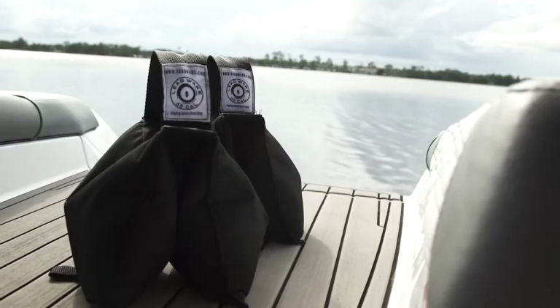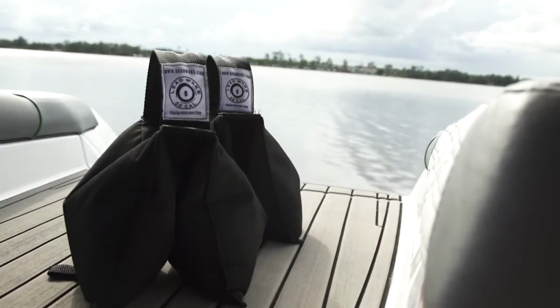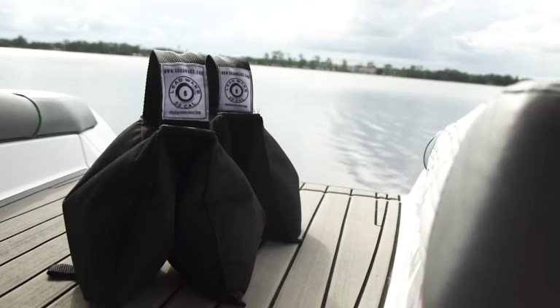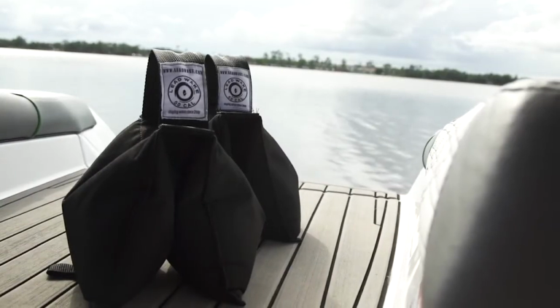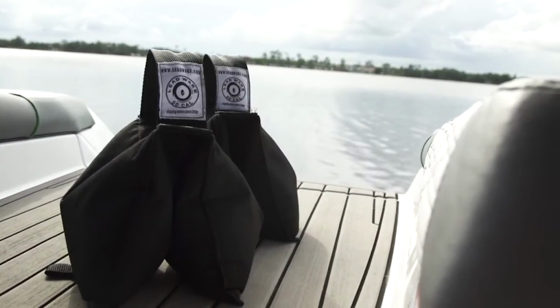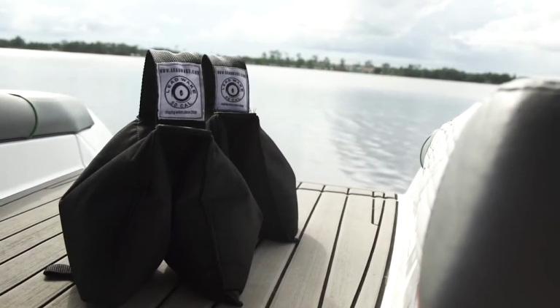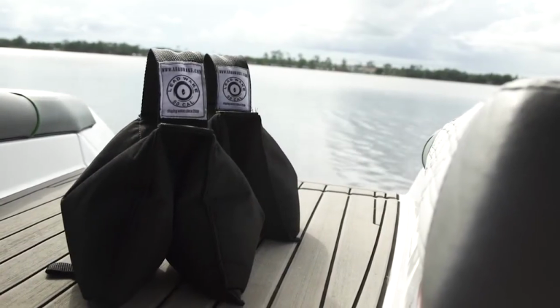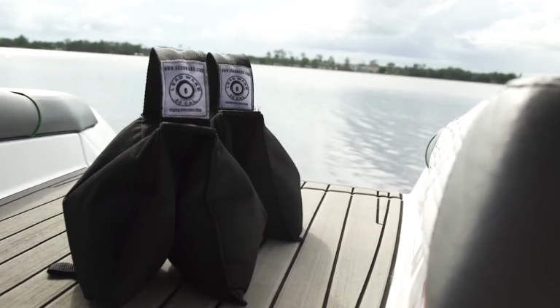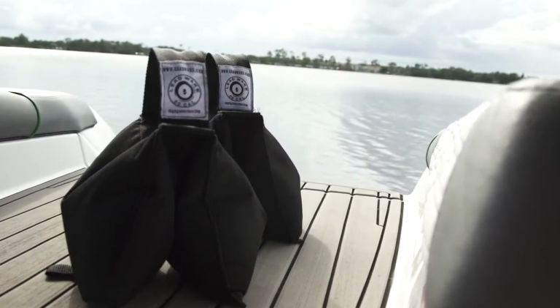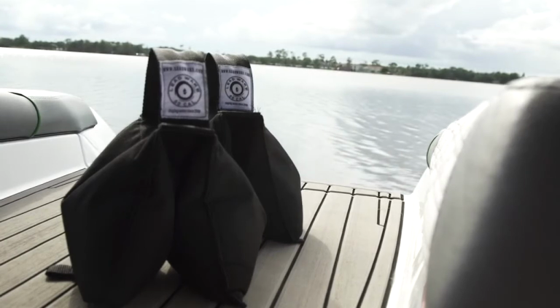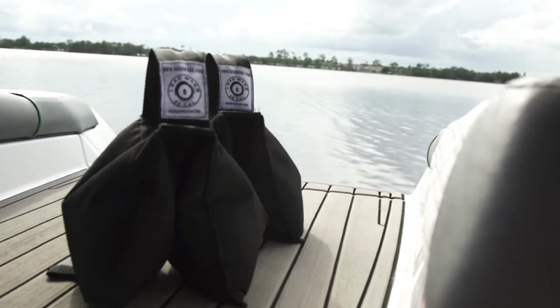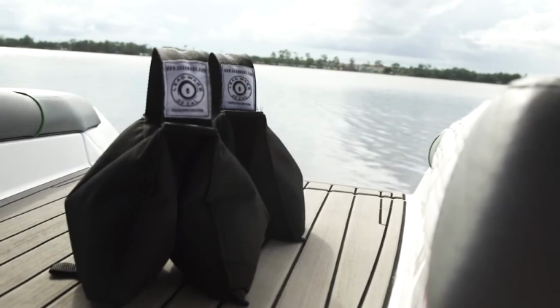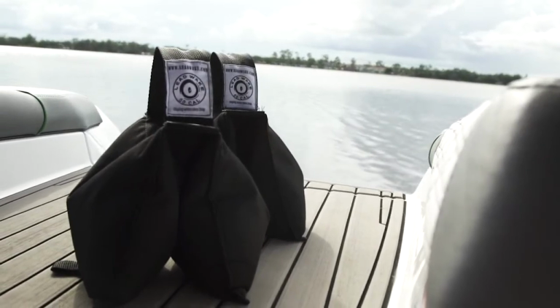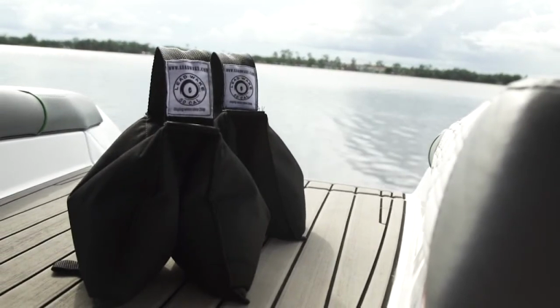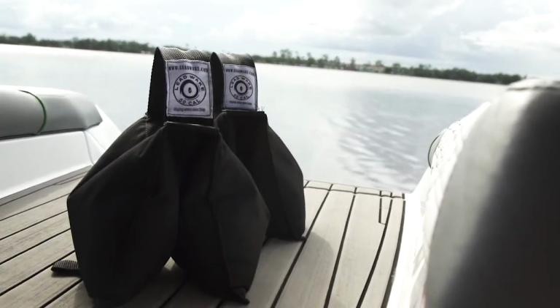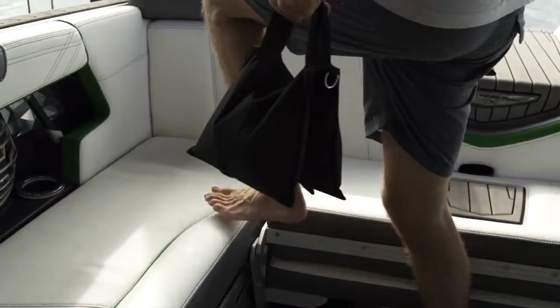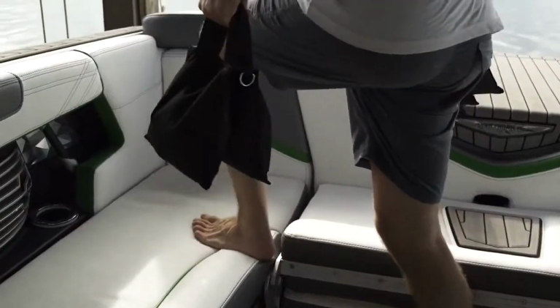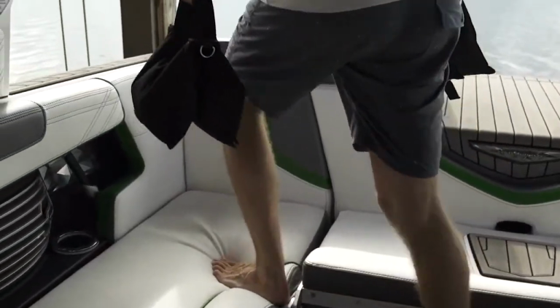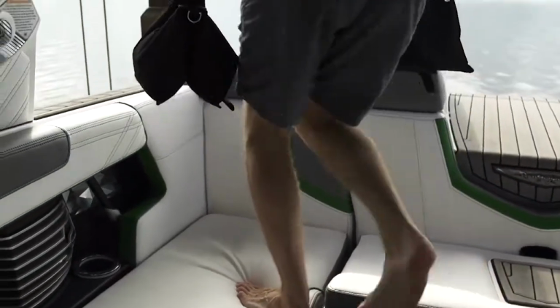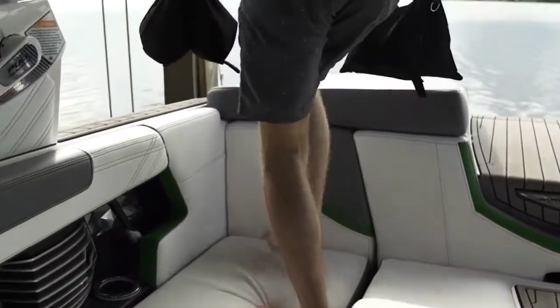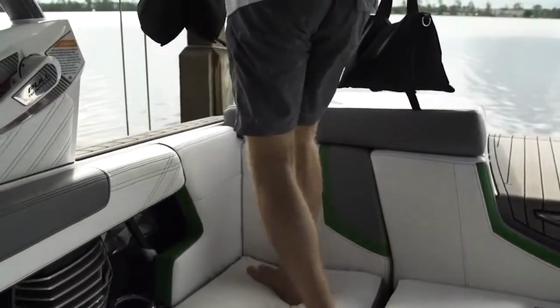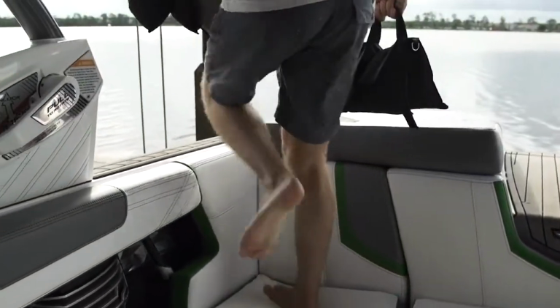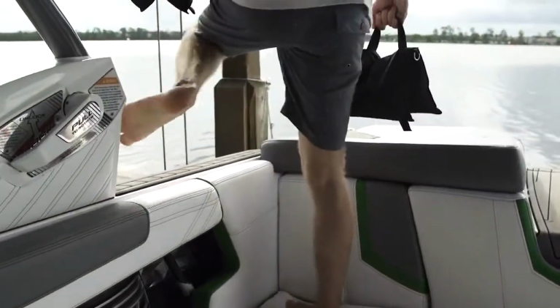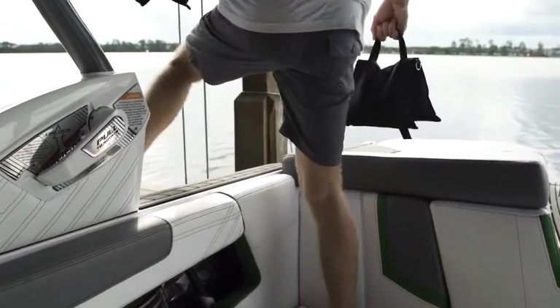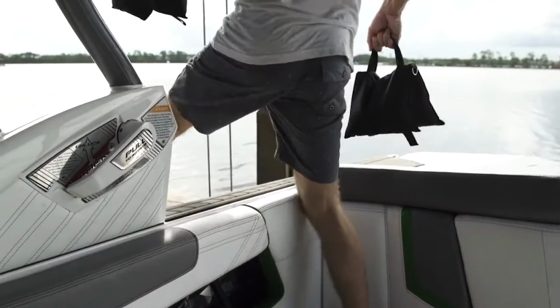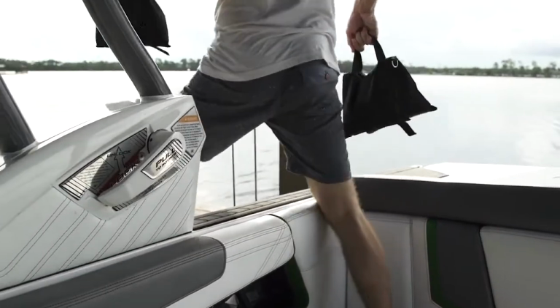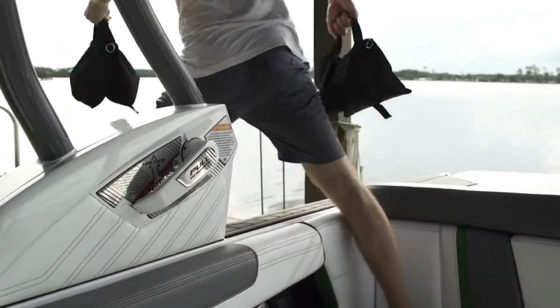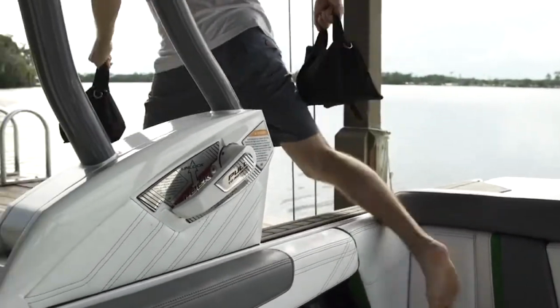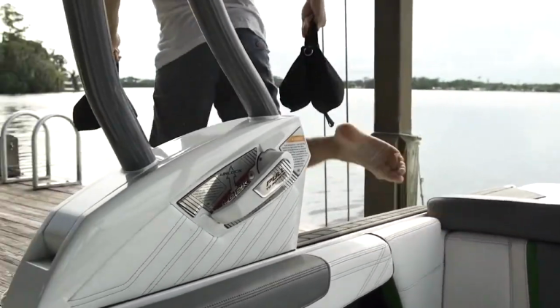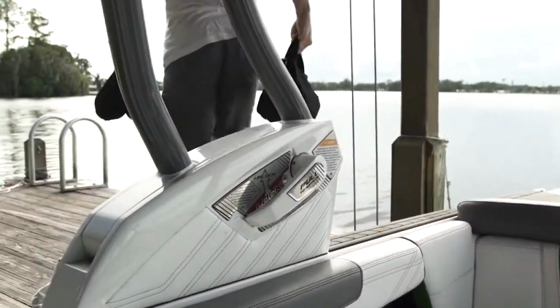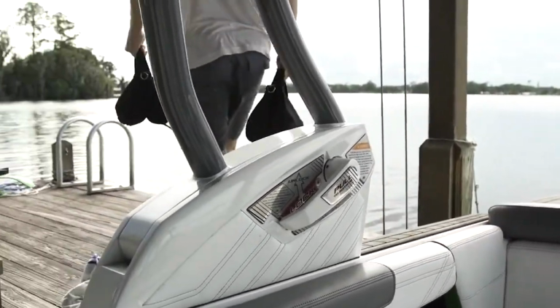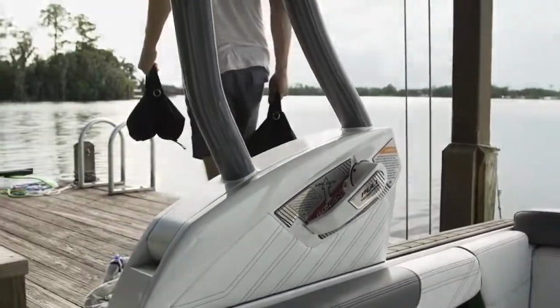Ordered online, lead wake bags come in various sizes at various prices. The best part? Shipping is free. Check out leadwake.com for more information and to order your set of new bags.